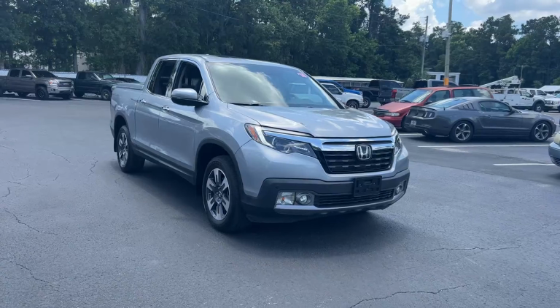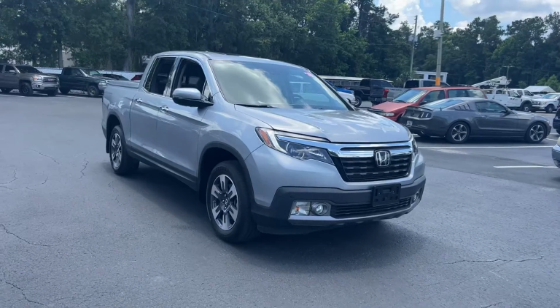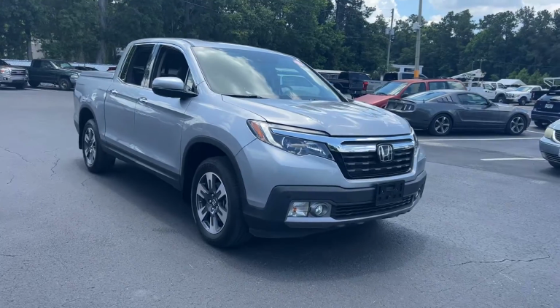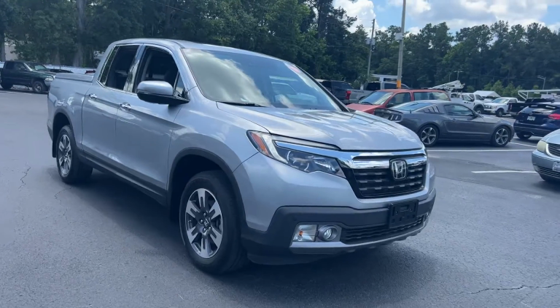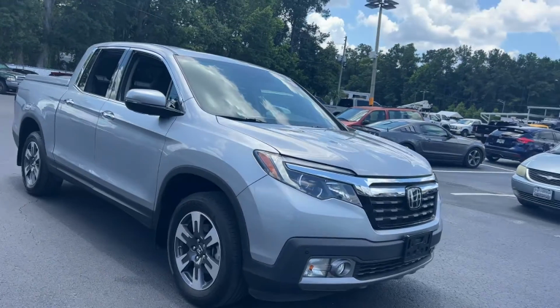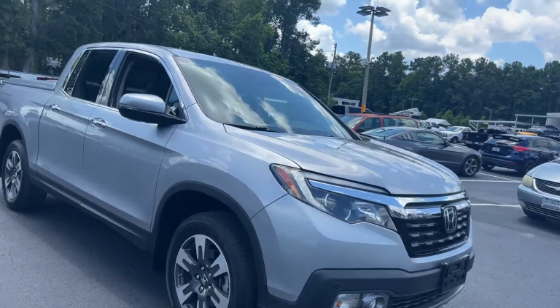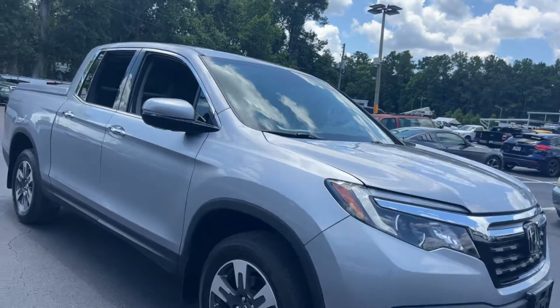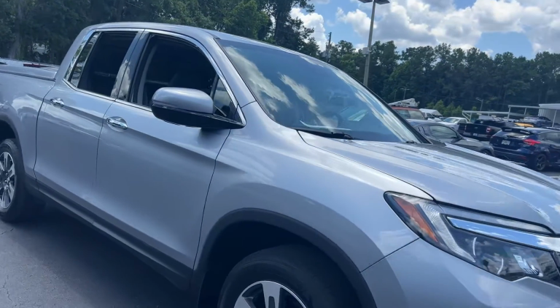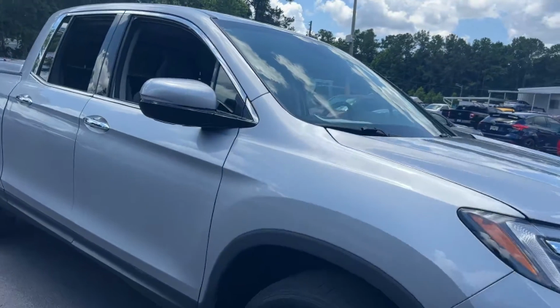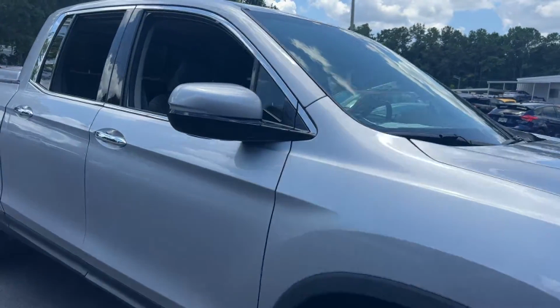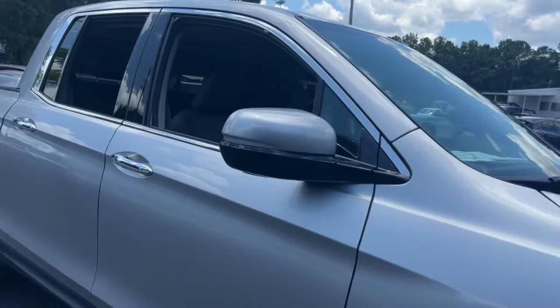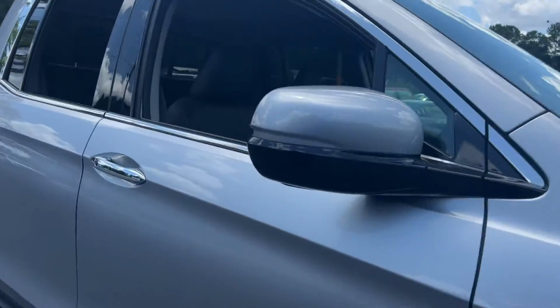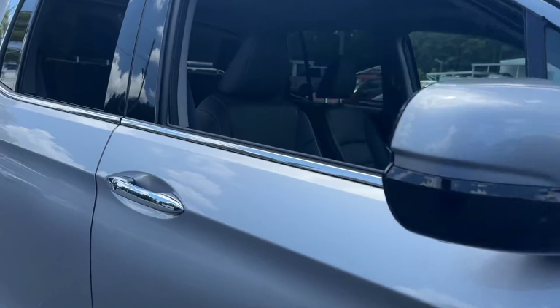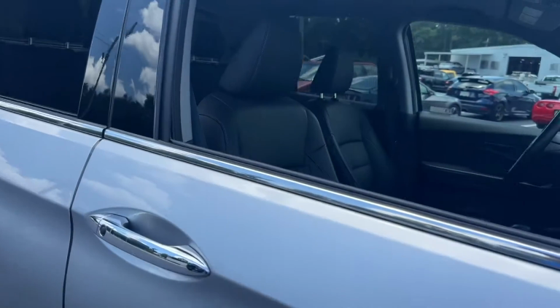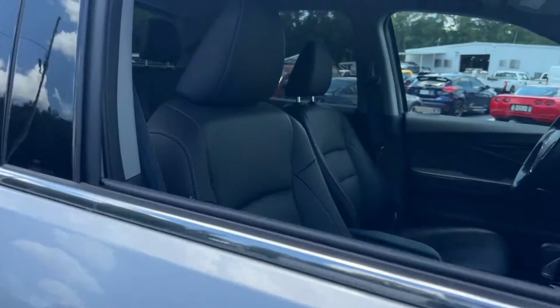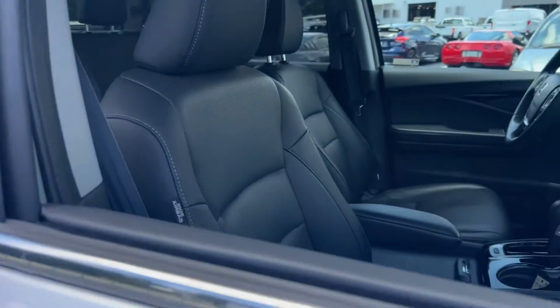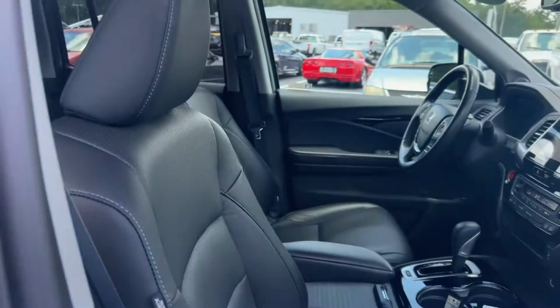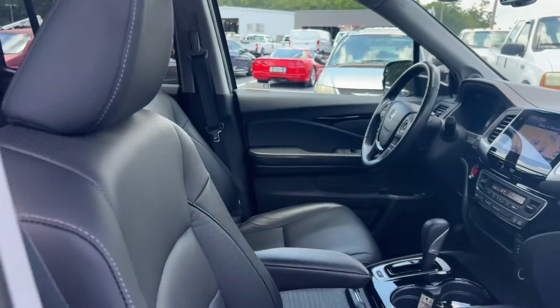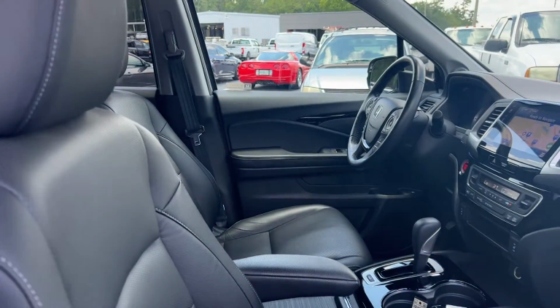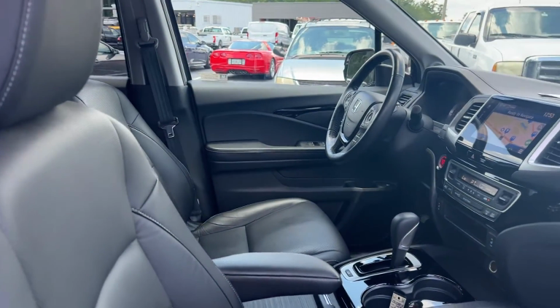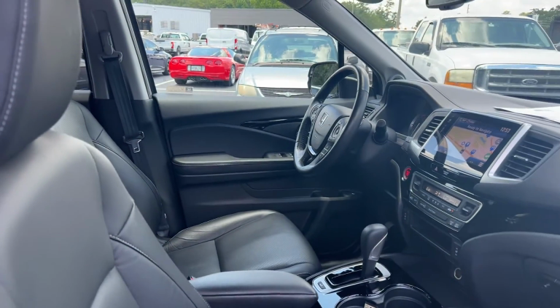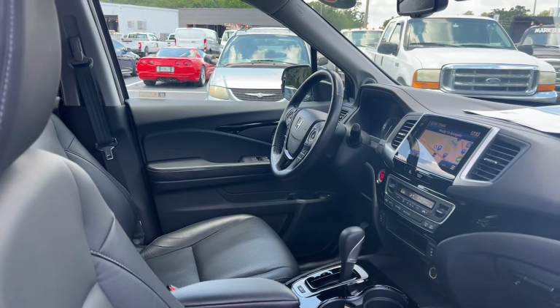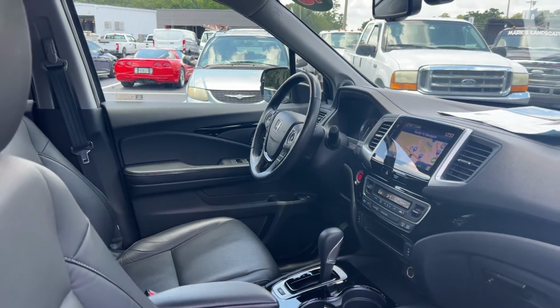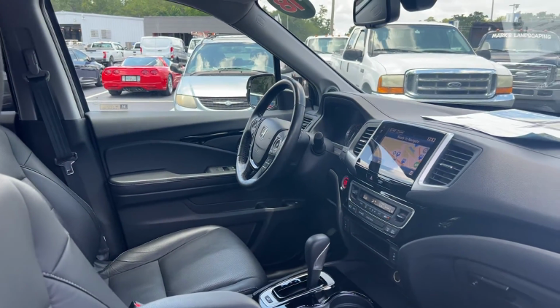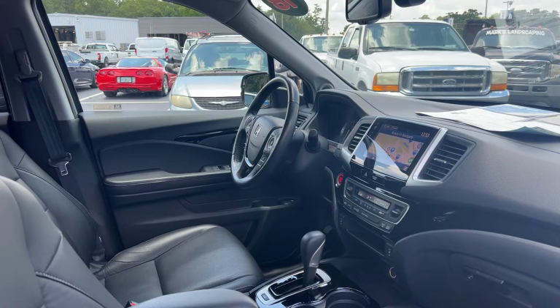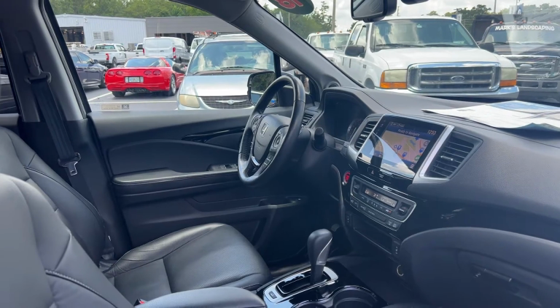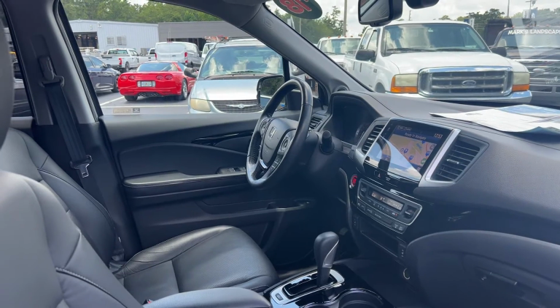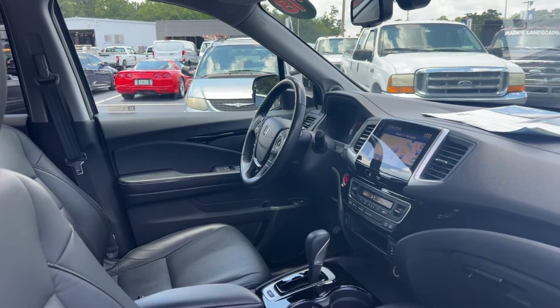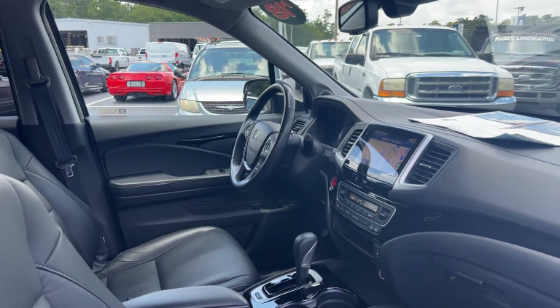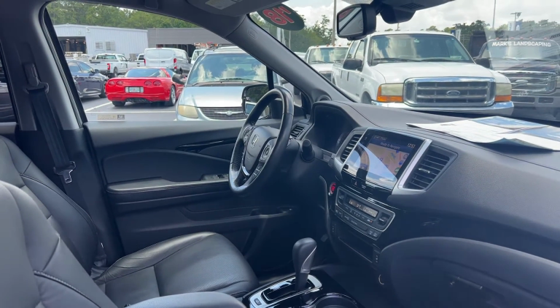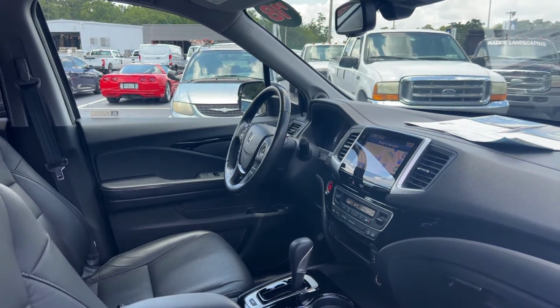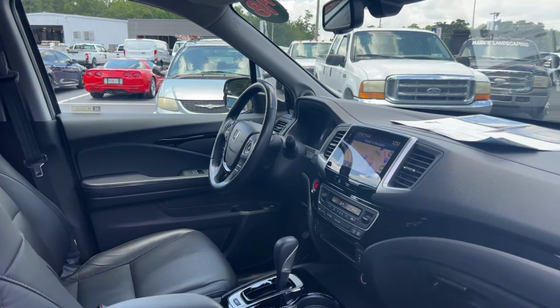This is a 2018 Honda Ridgeline. Silver over black leather interior, power windows, locks and mirrors, leather wrapped steering wheel, powered driver's seat, push button start, remote start.